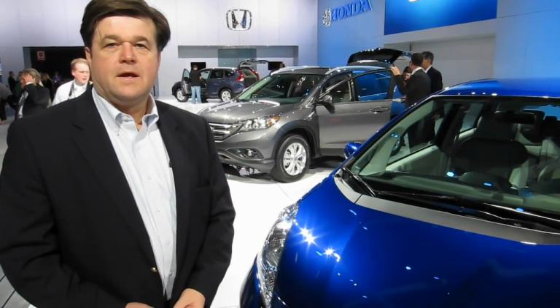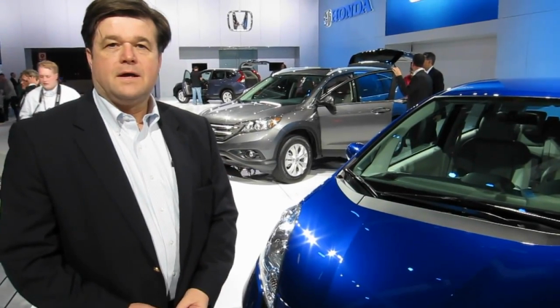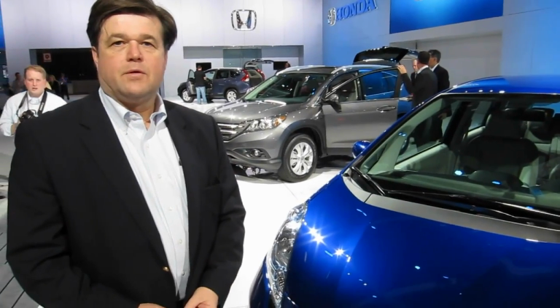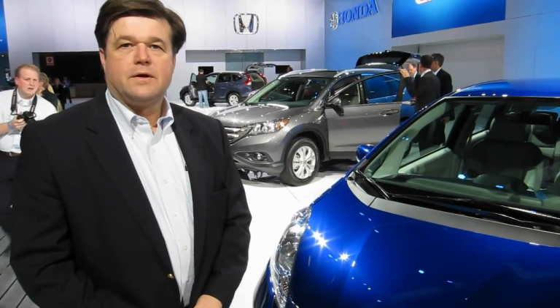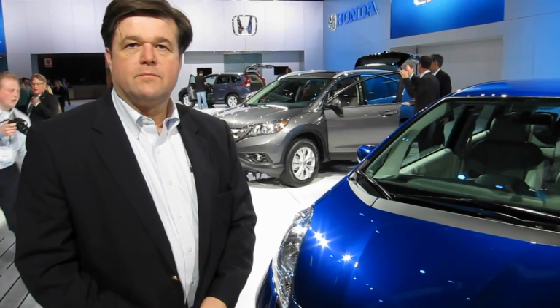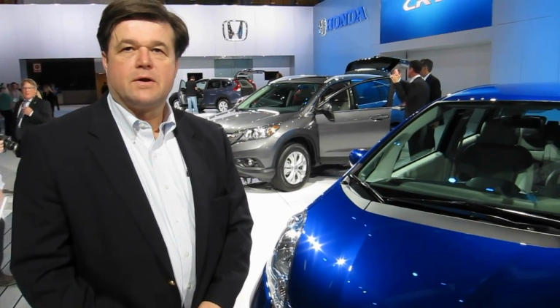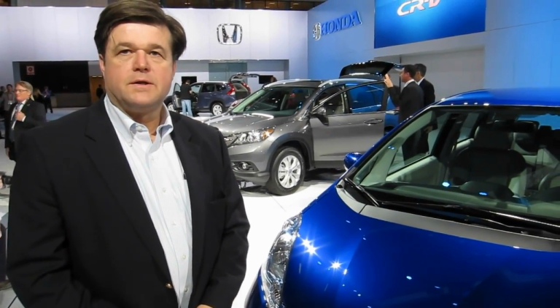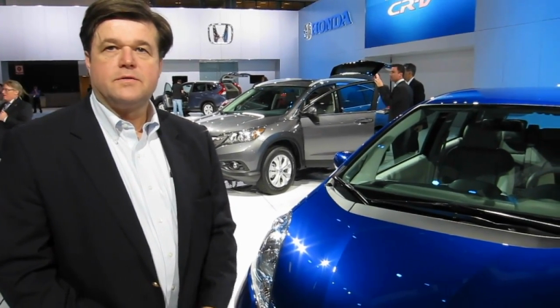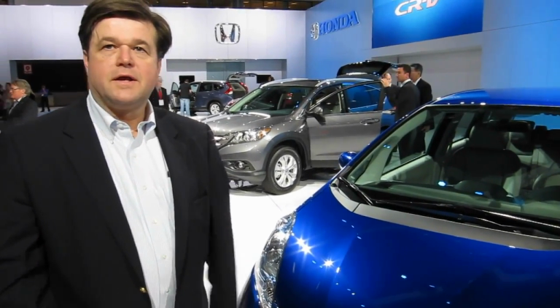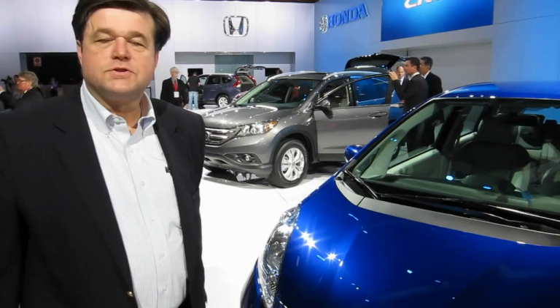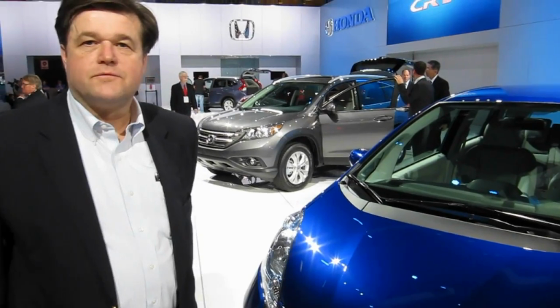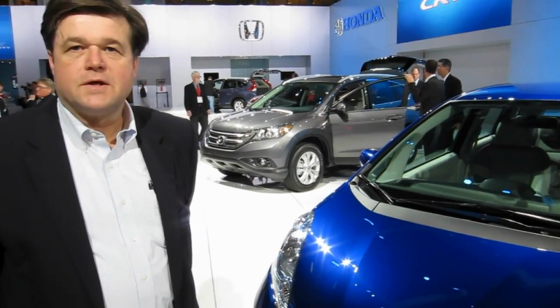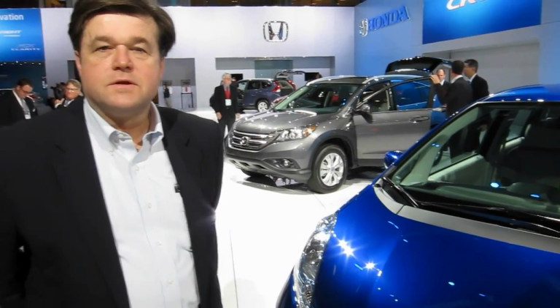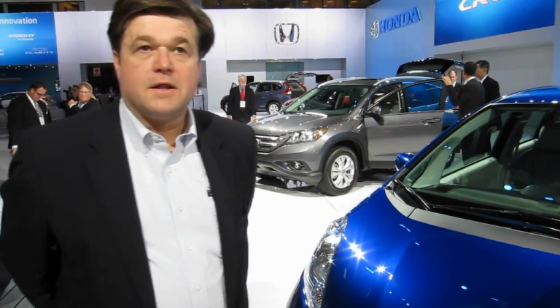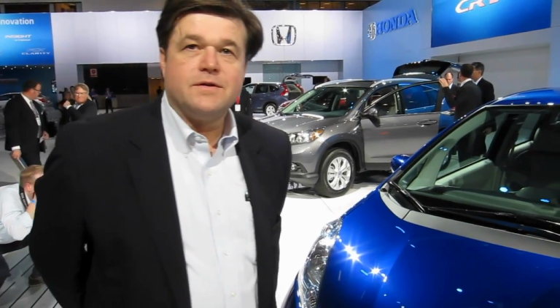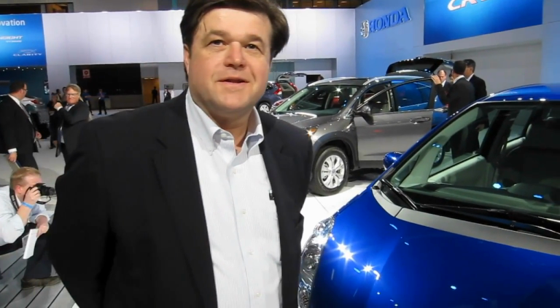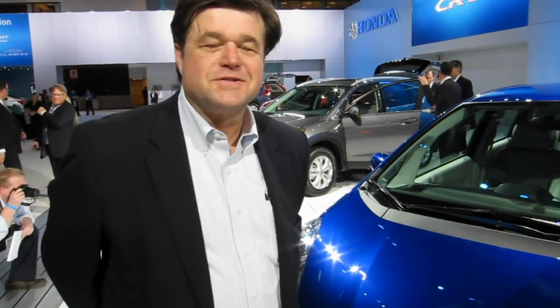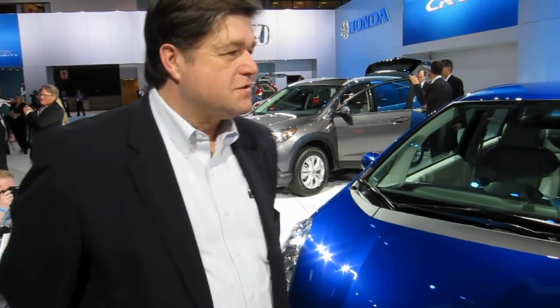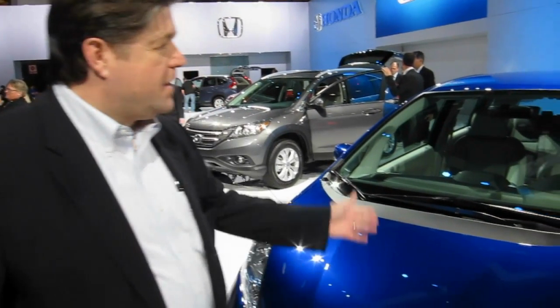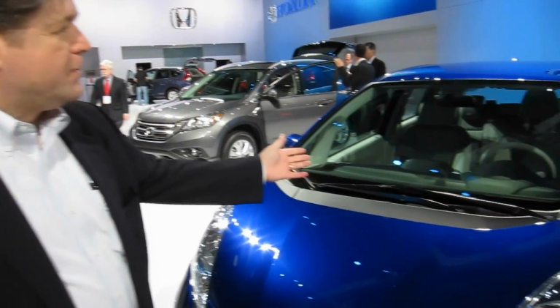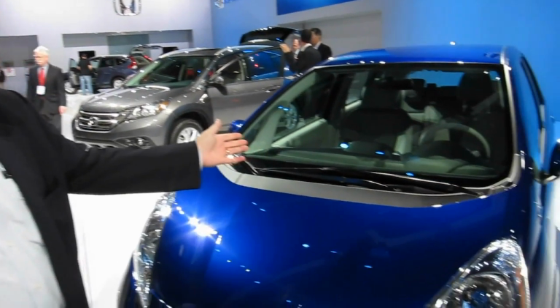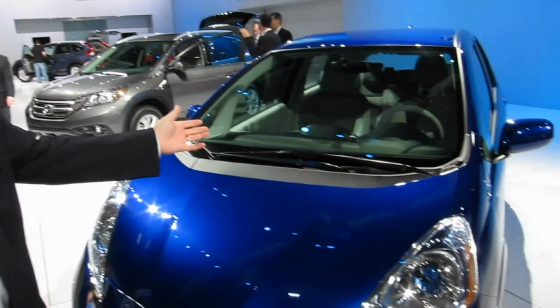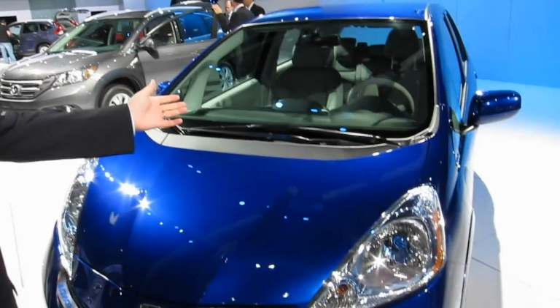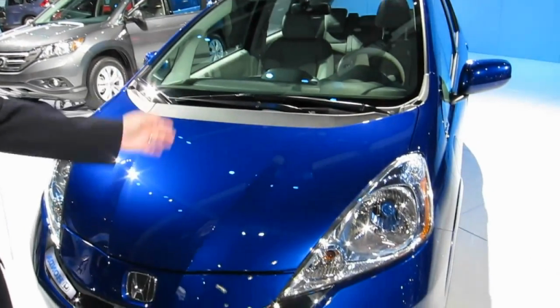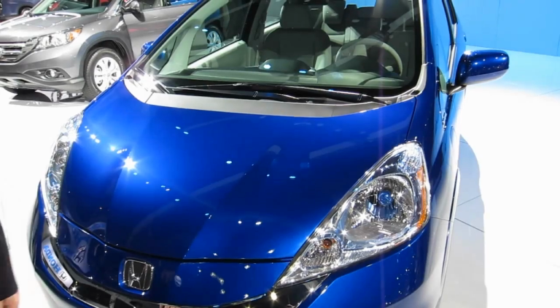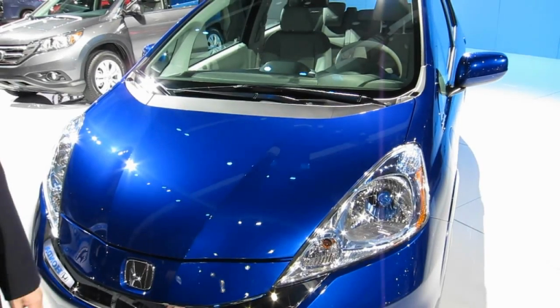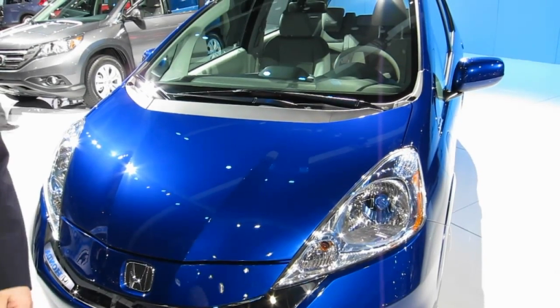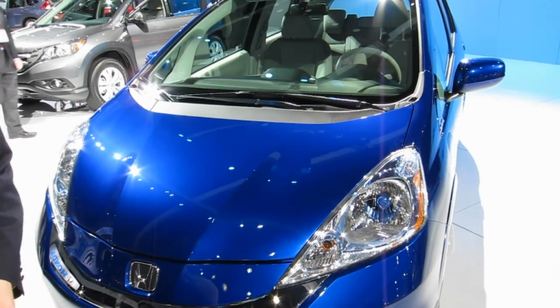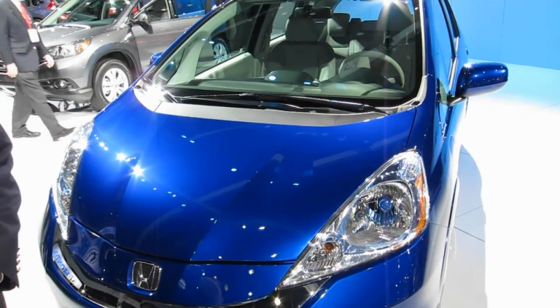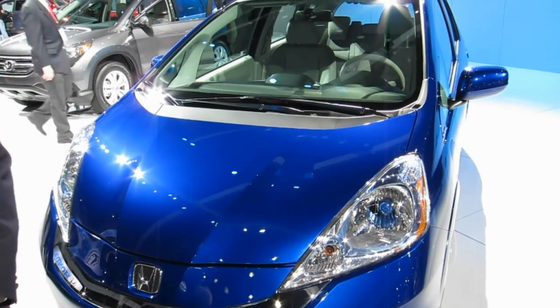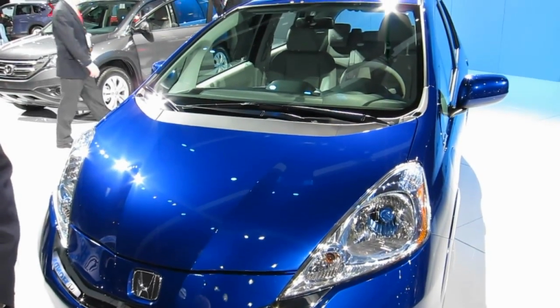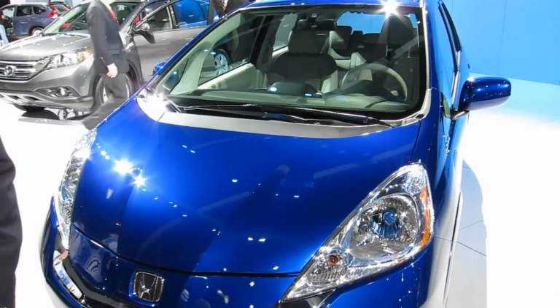Hi, I'm Elmer Hardy from American Honda here at the LA Auto Show 2011 in Los Angeles, and I want to share with you the exciting Fit EV, introduced last year as a concept.